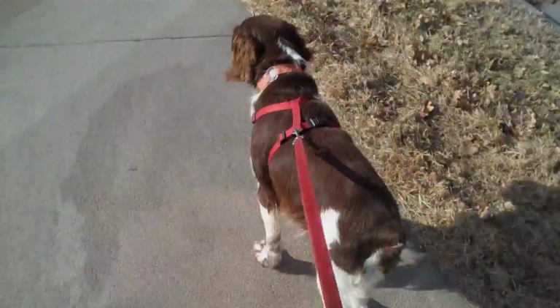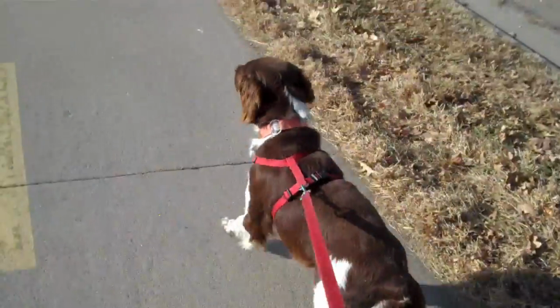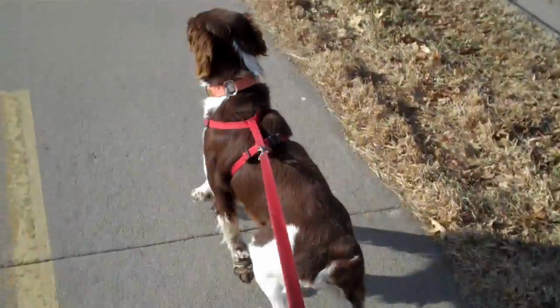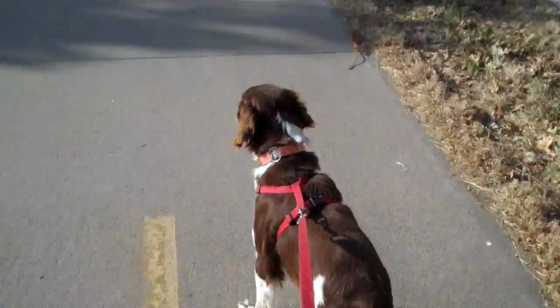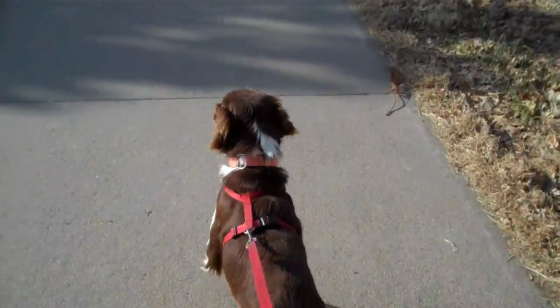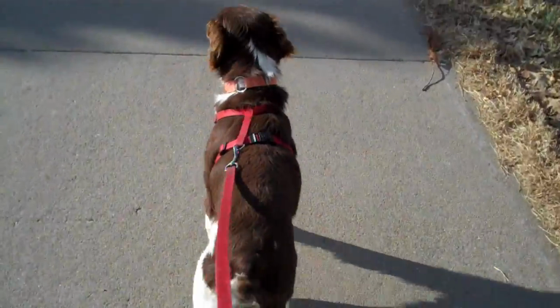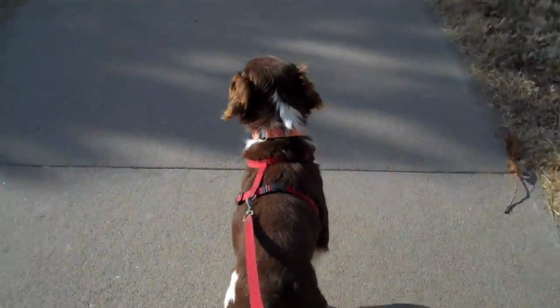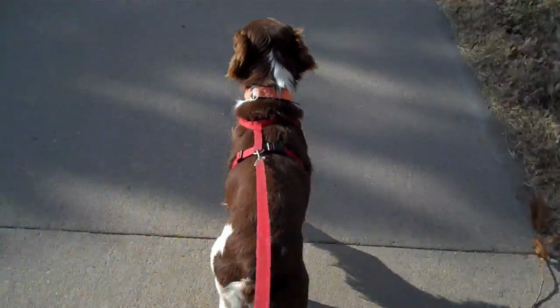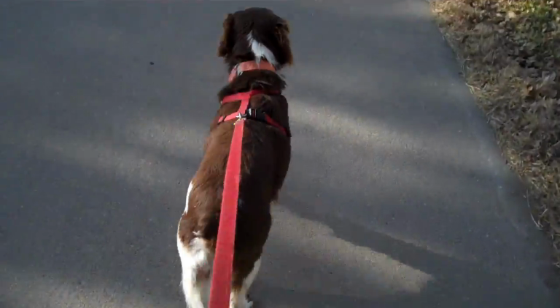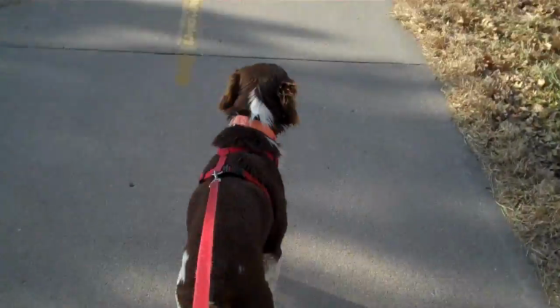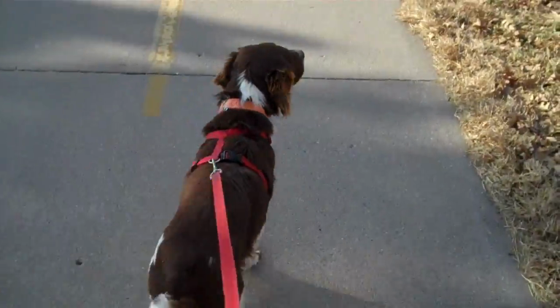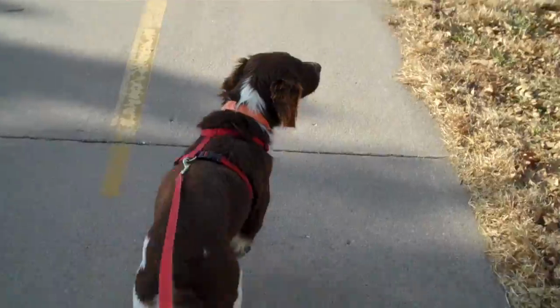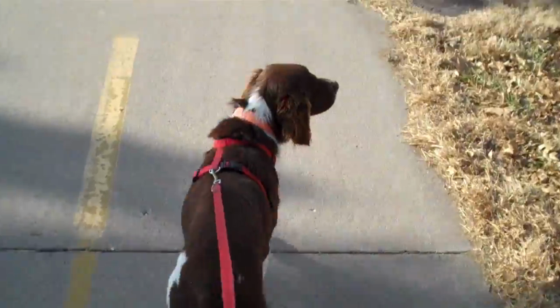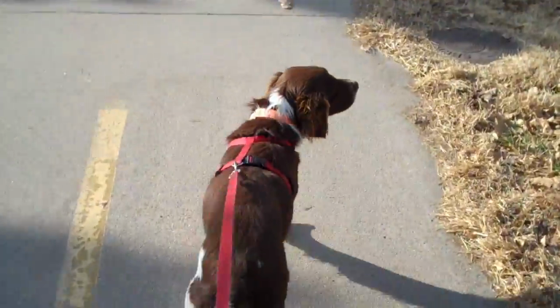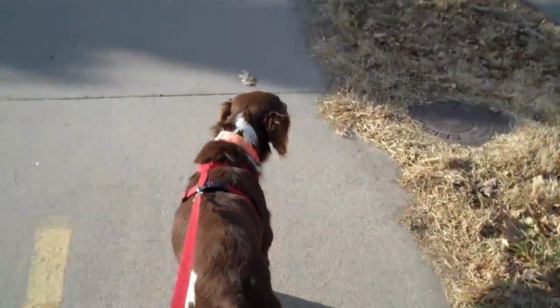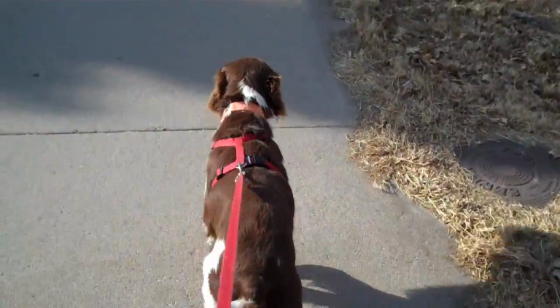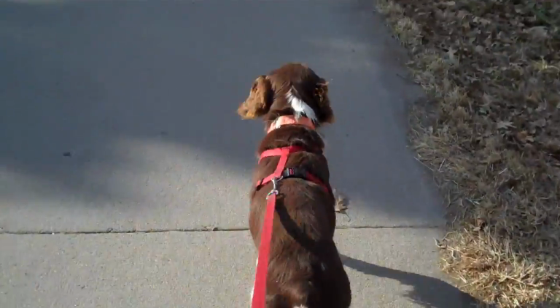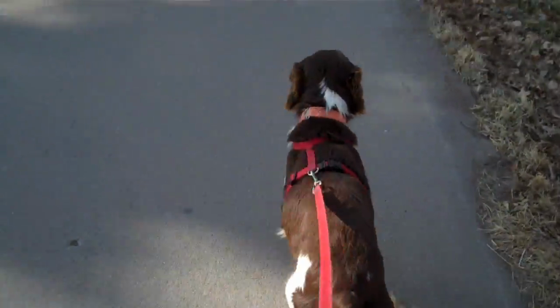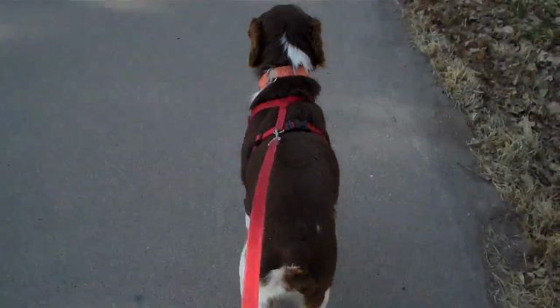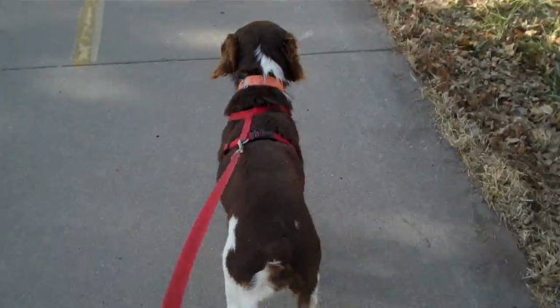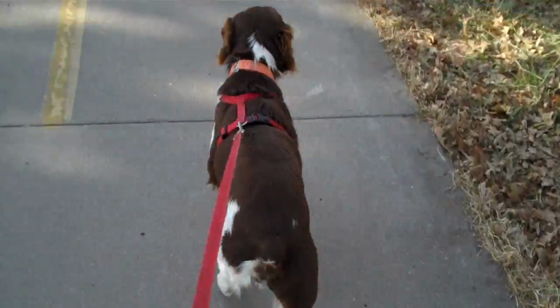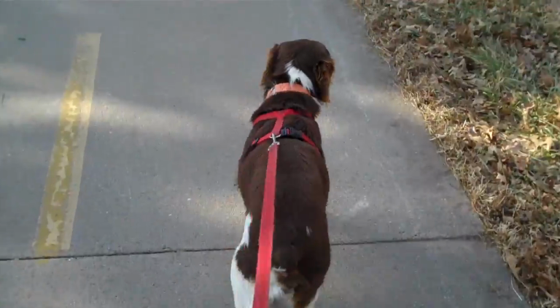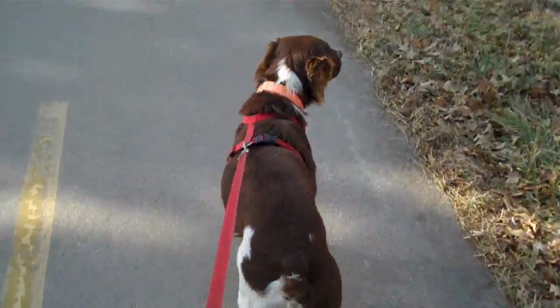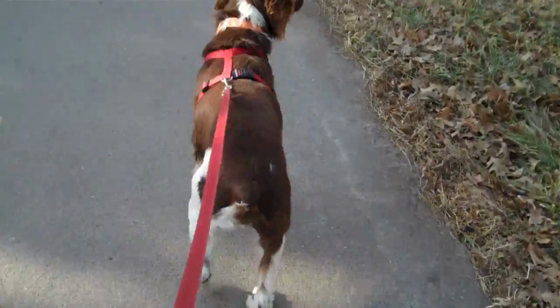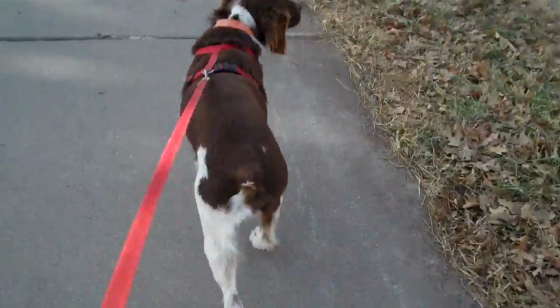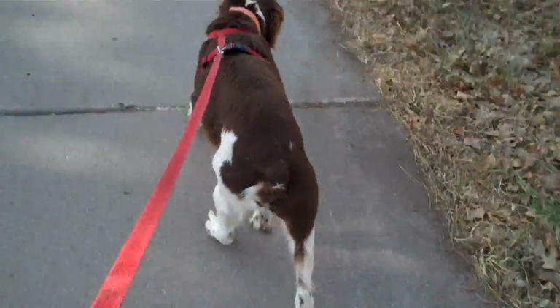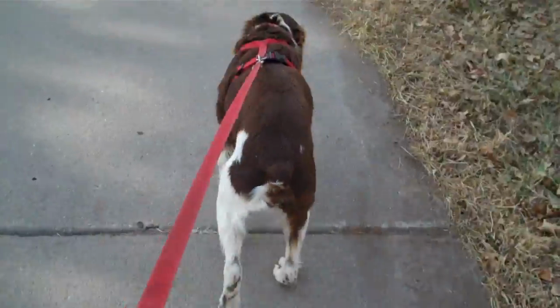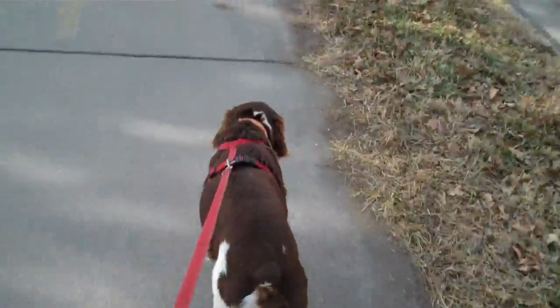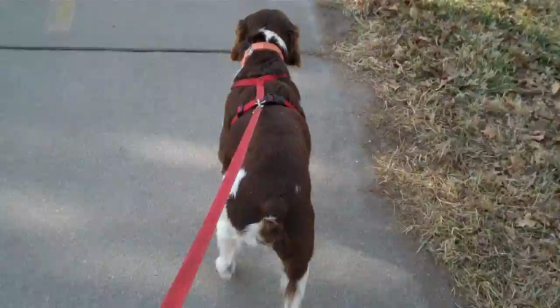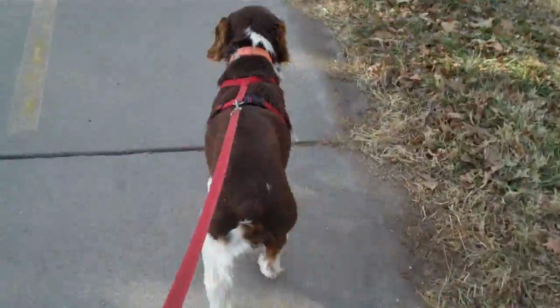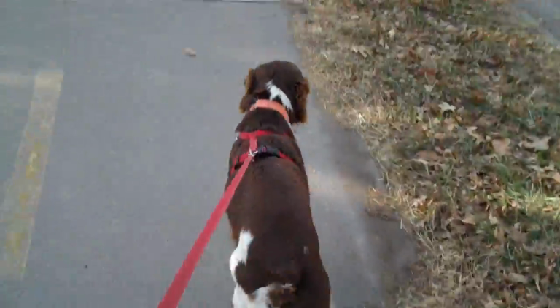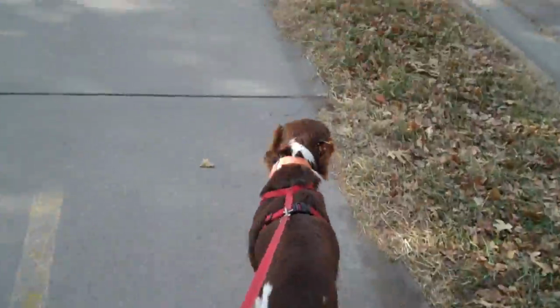I doubt that Stubby has been walked on a leash very much. He certainly doesn't know how to heel or anything like that. But he's a calm enough dog that he does pretty well.